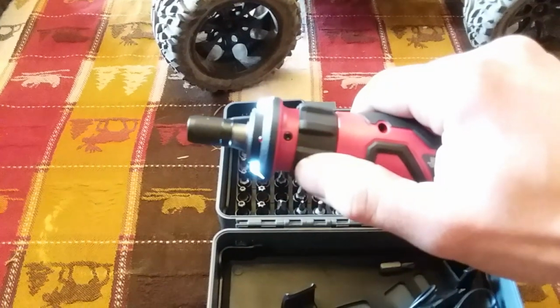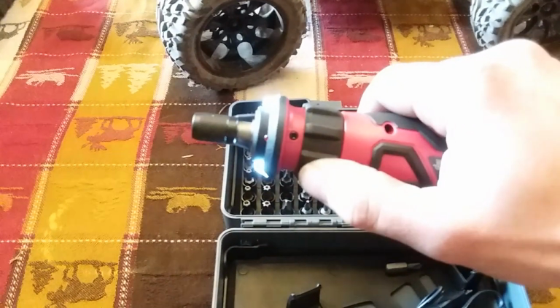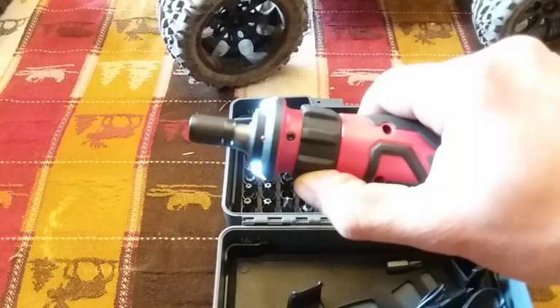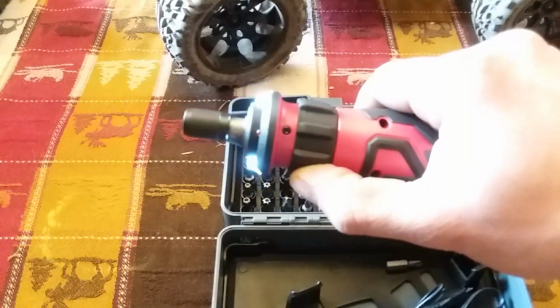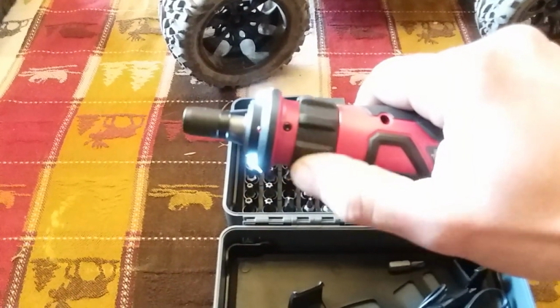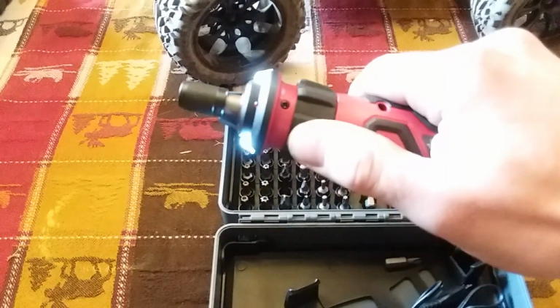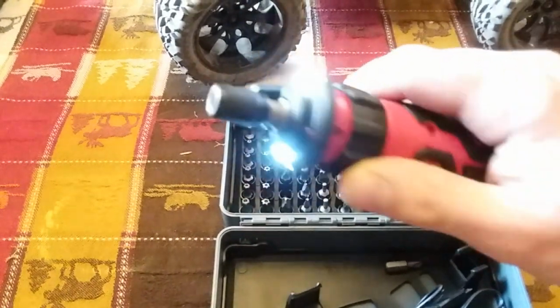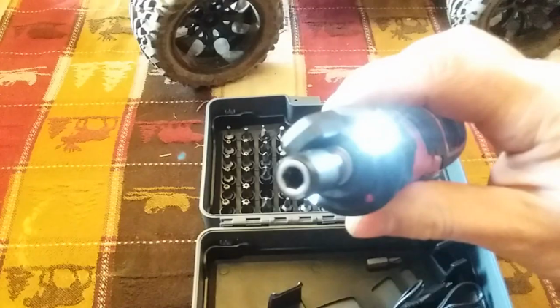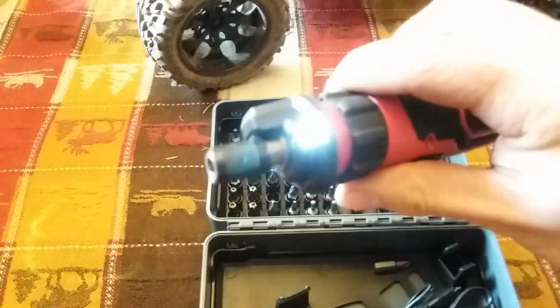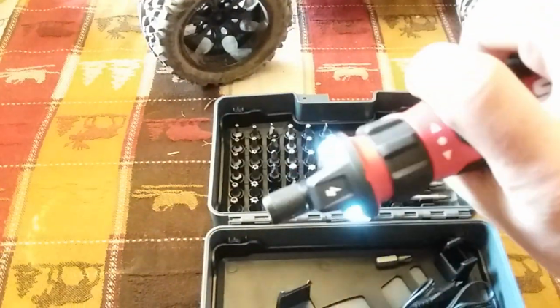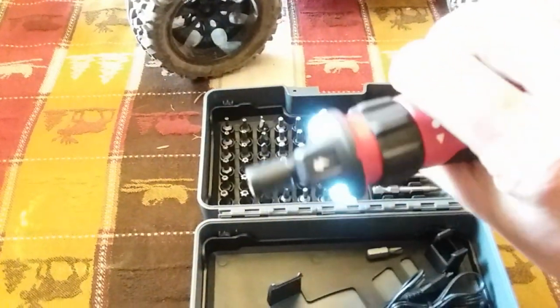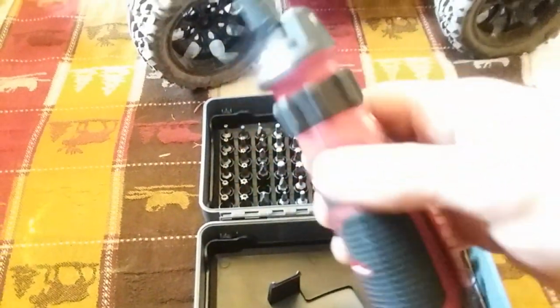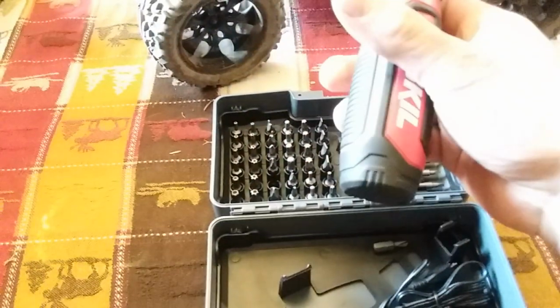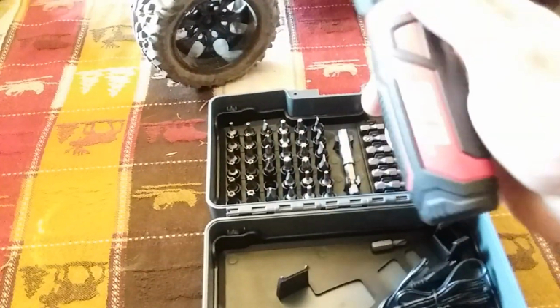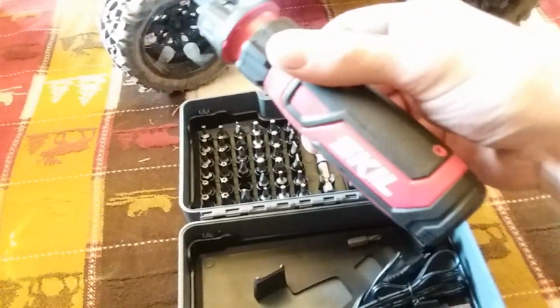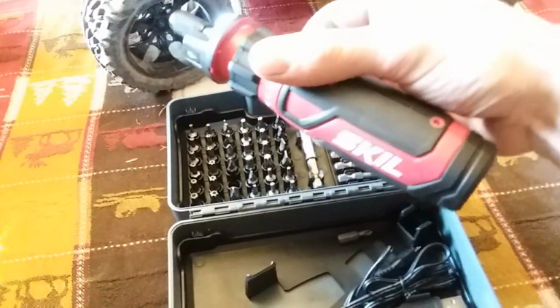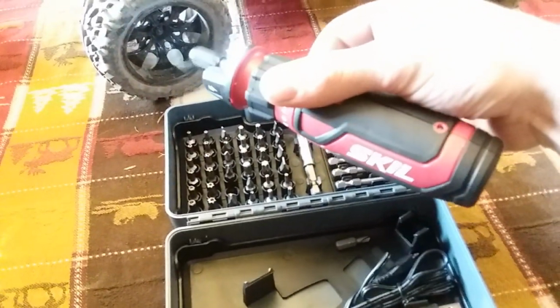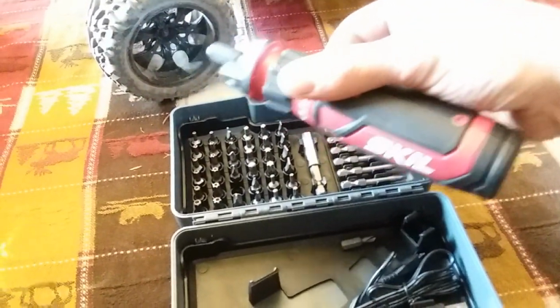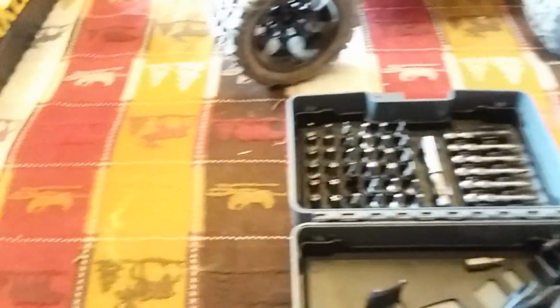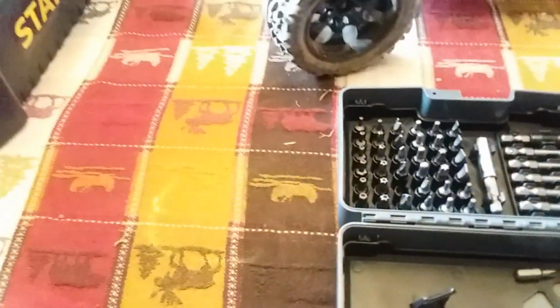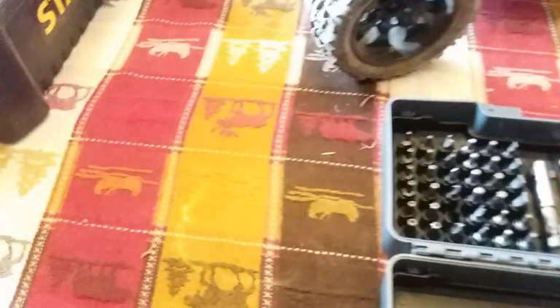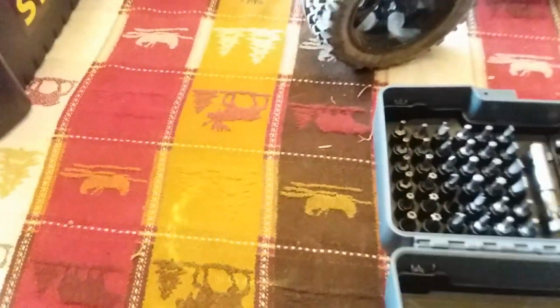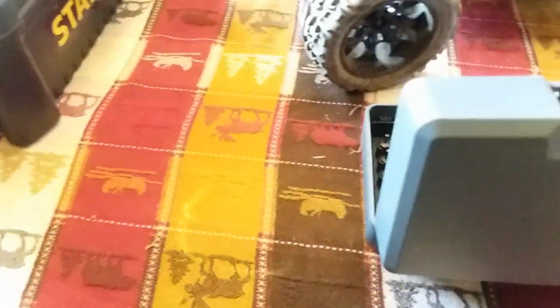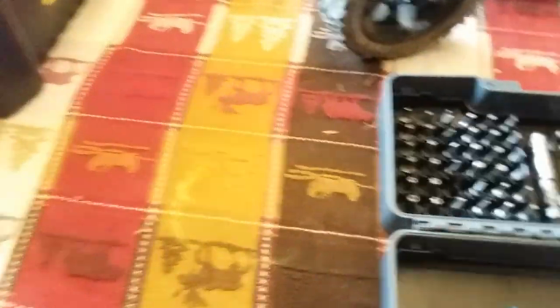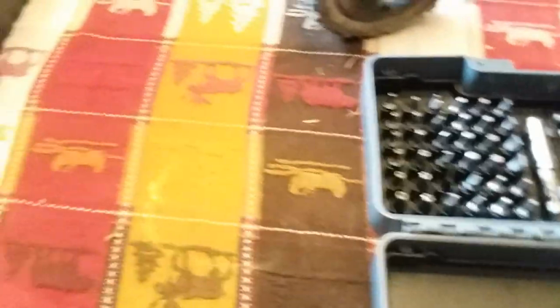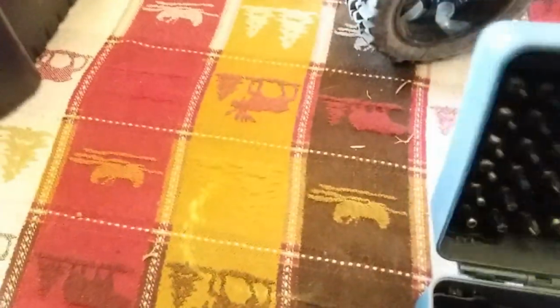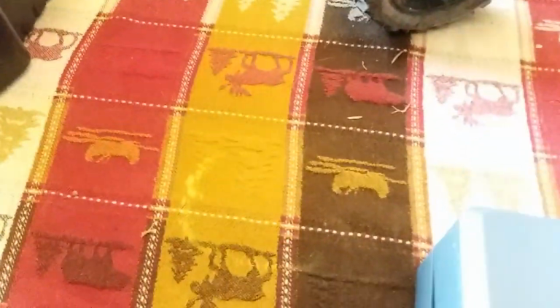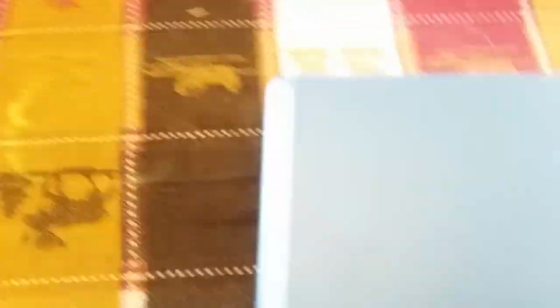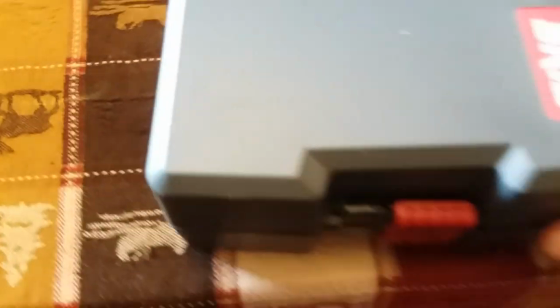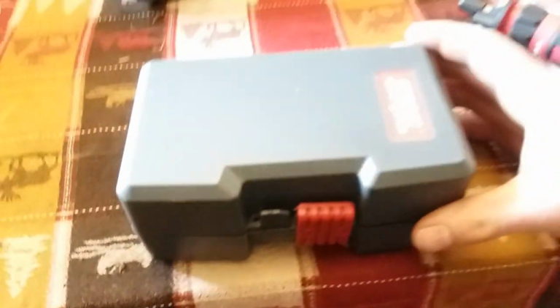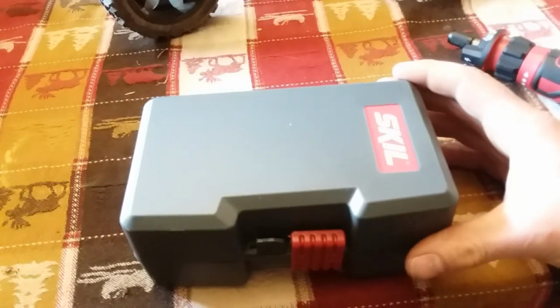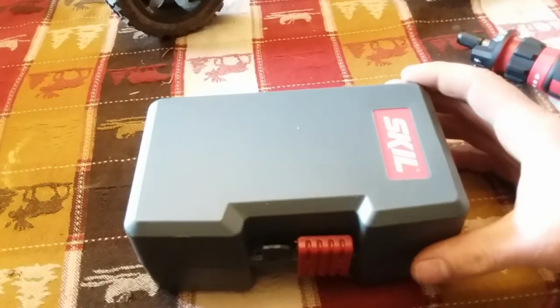You have directional control — forward and reverse — easily with your thumb. It's got lights on it, and I'm just going to do a quick demo of this. I don't think it has a part number on the box. It just says Skill.